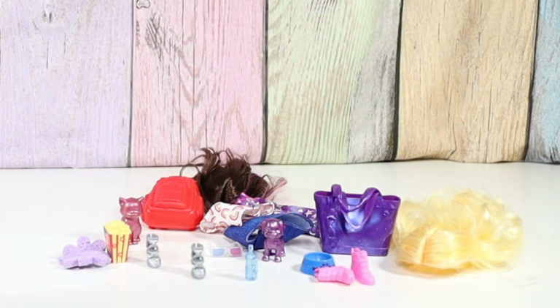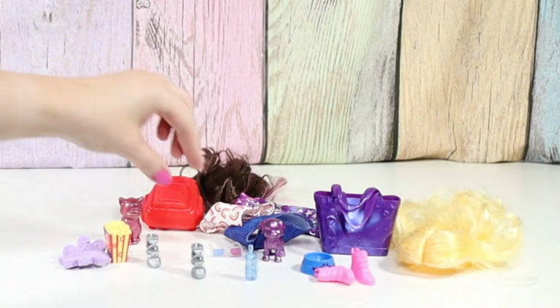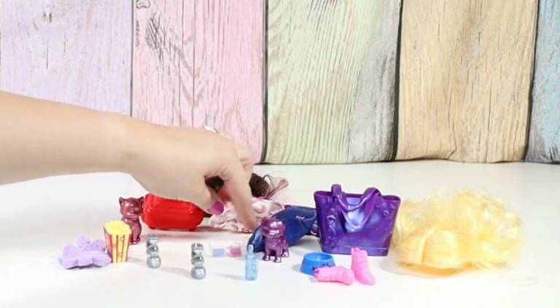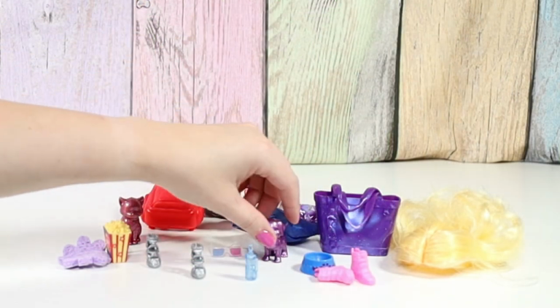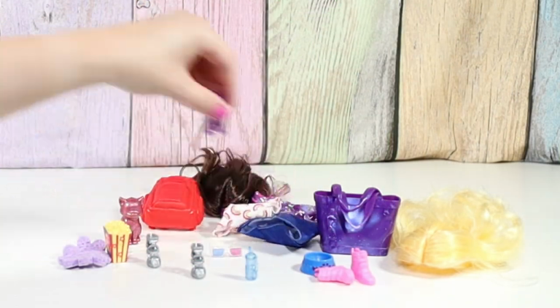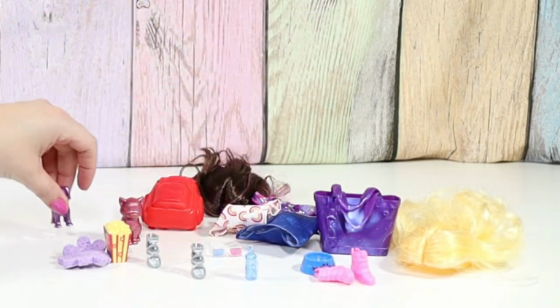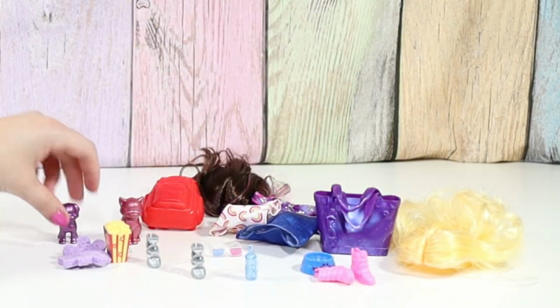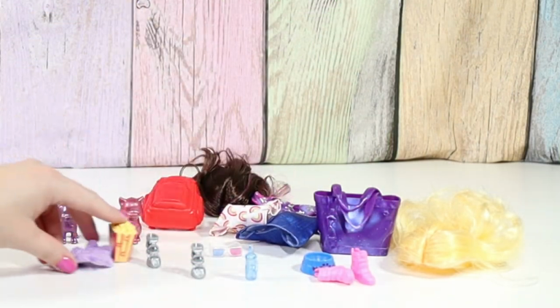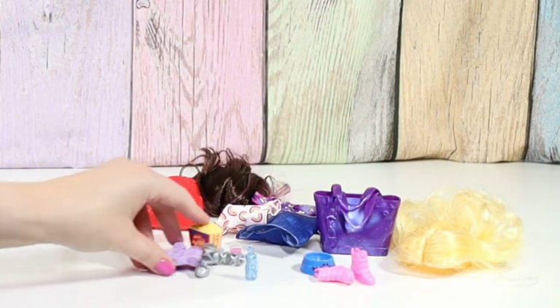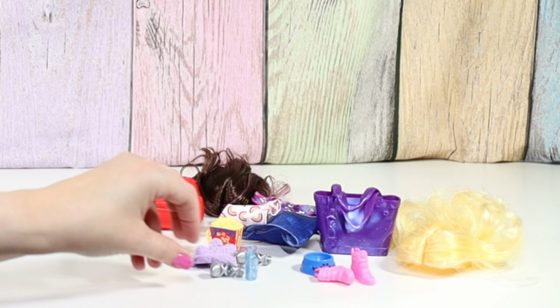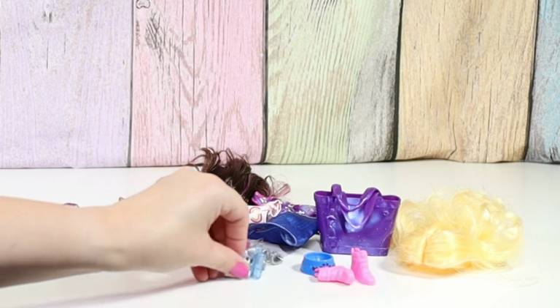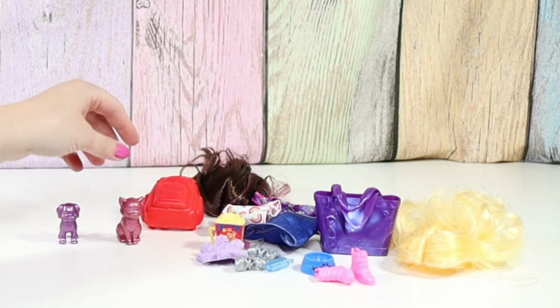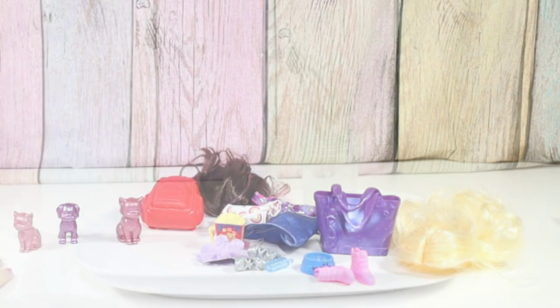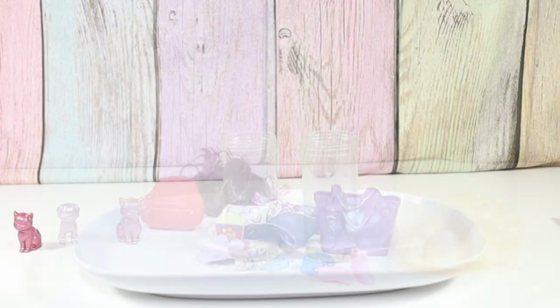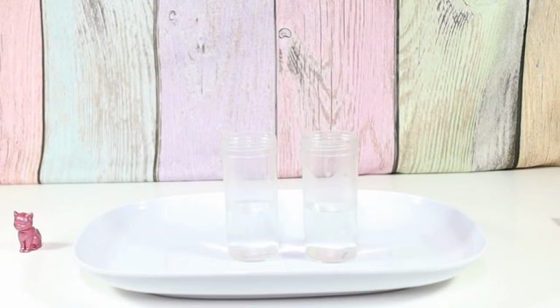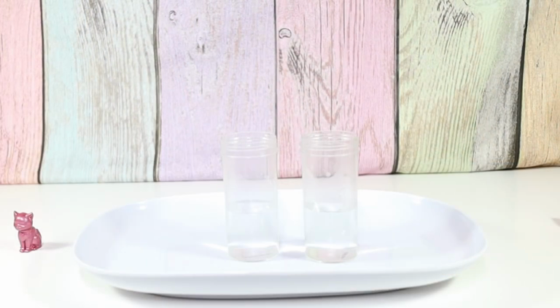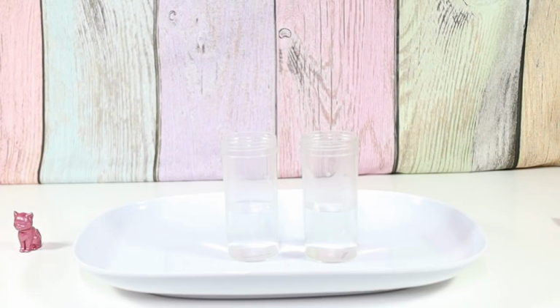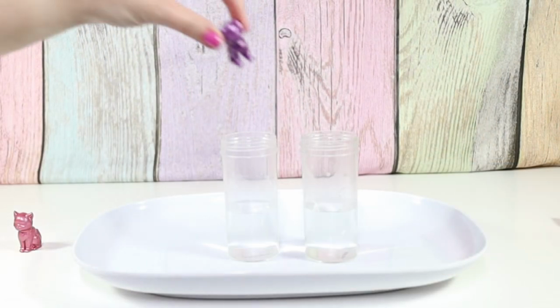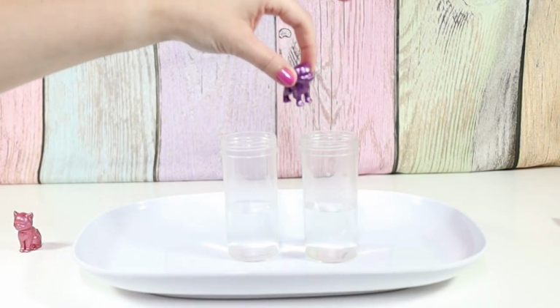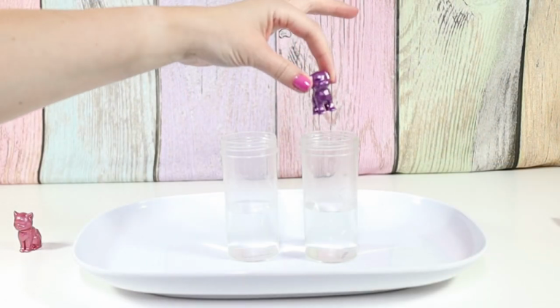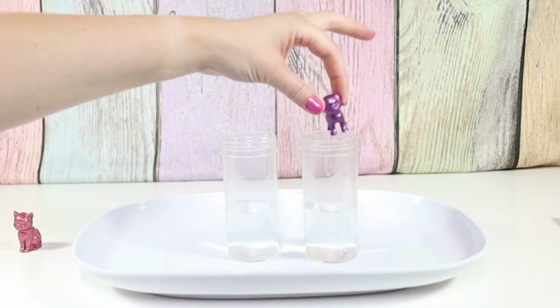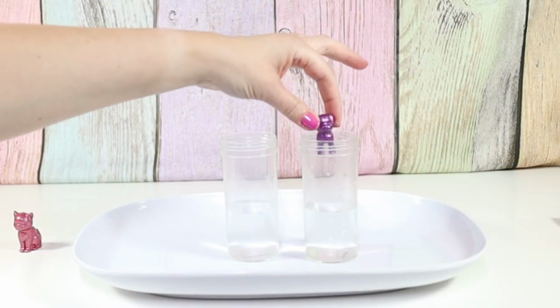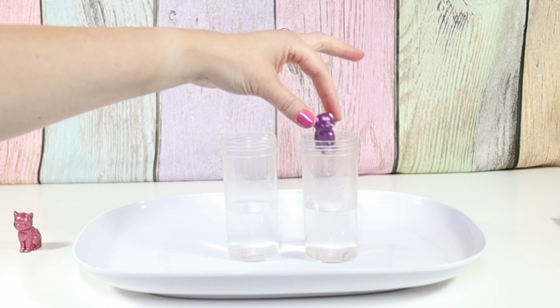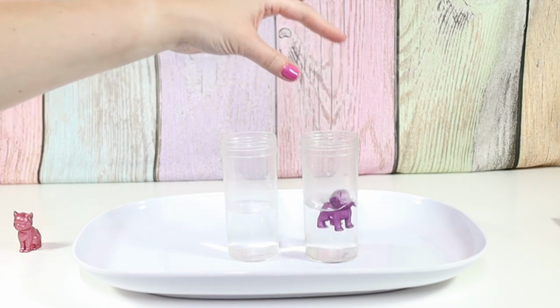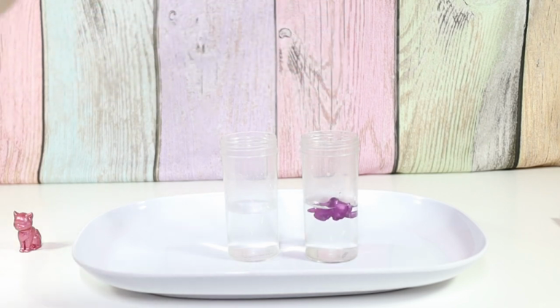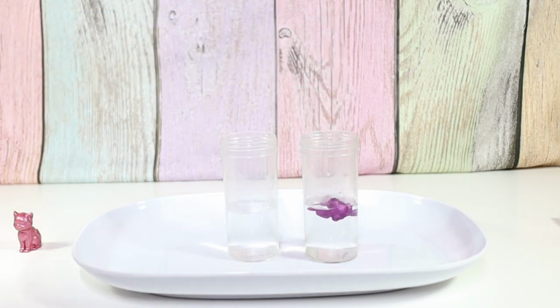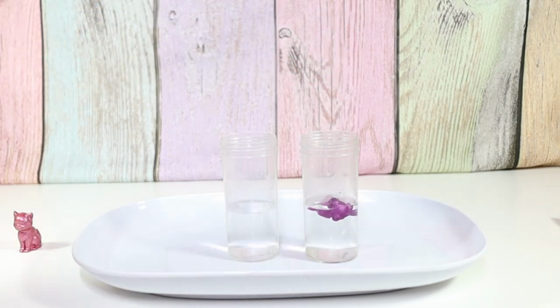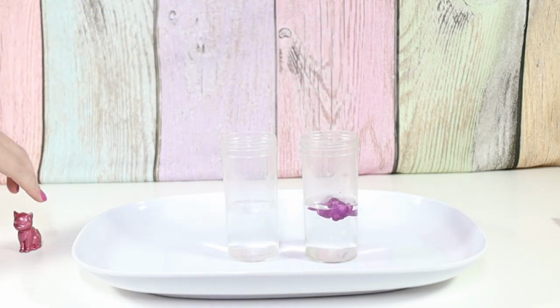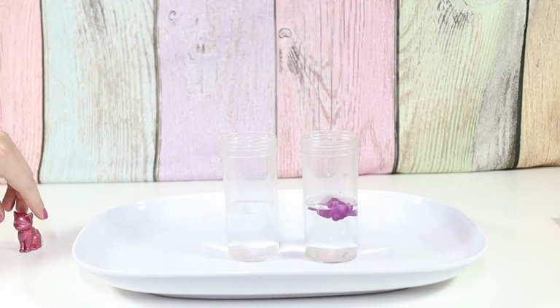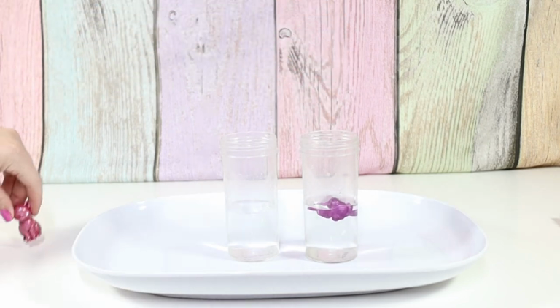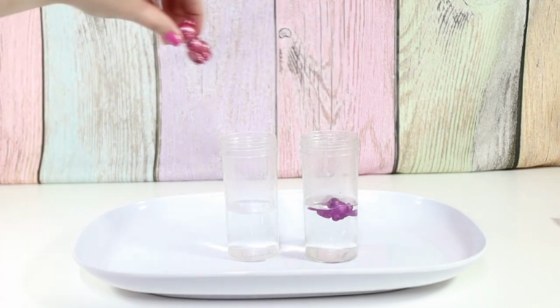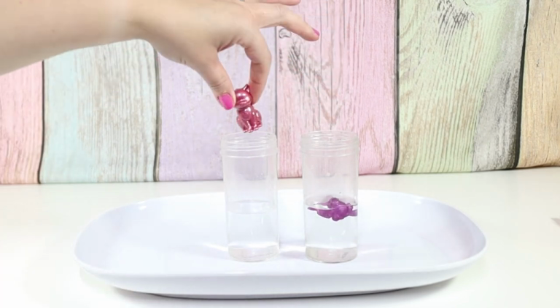Let's reveal our pets. And then we'll do all the cold water and hot water reveals. Let's put our little doggy in here and our kitty in here.